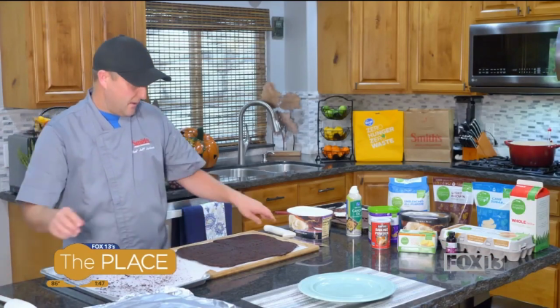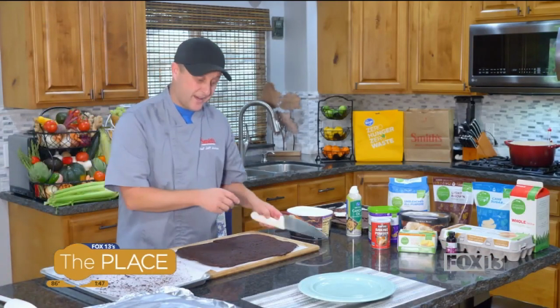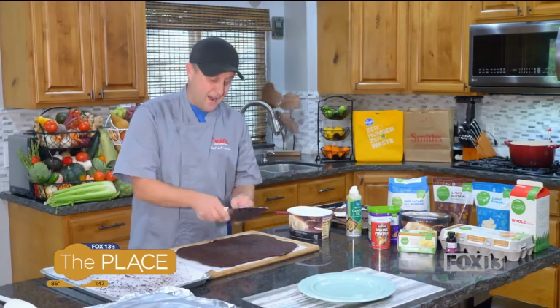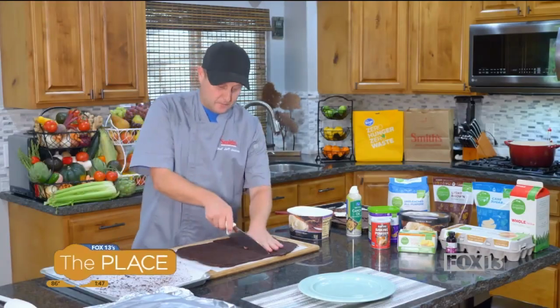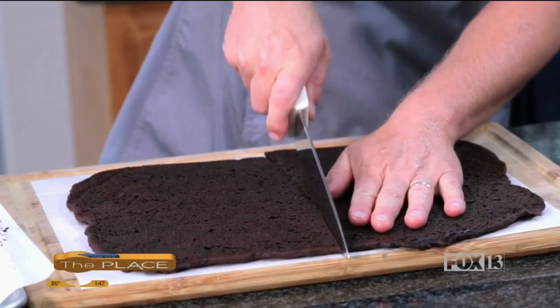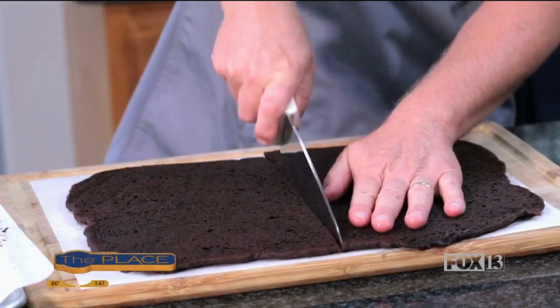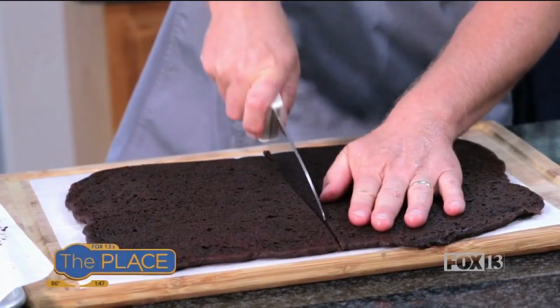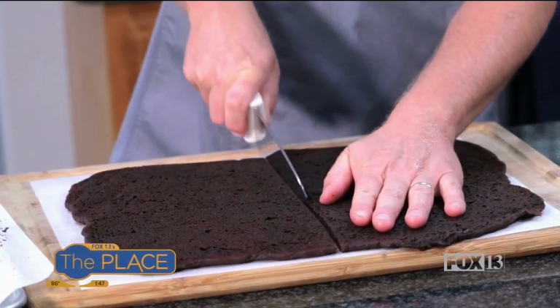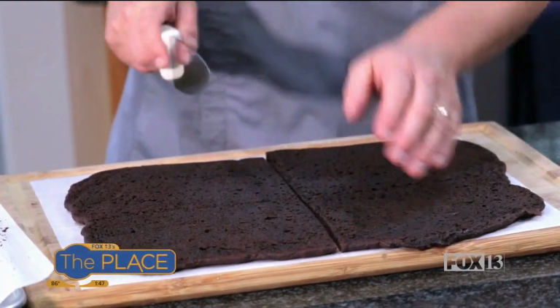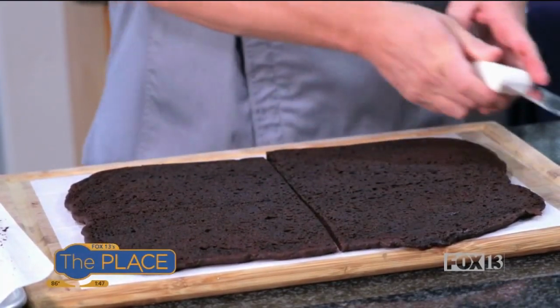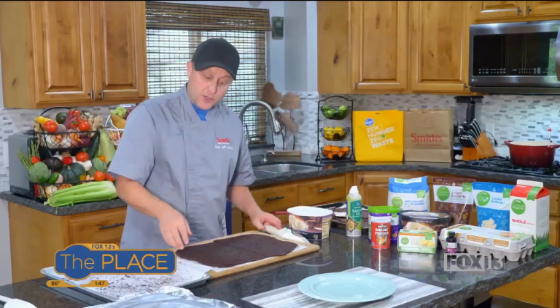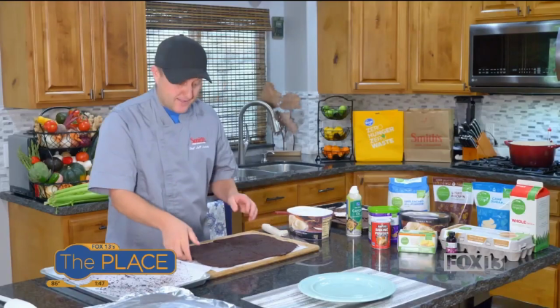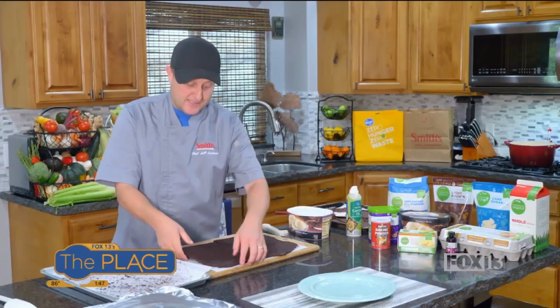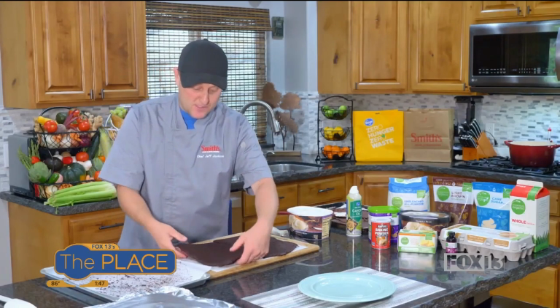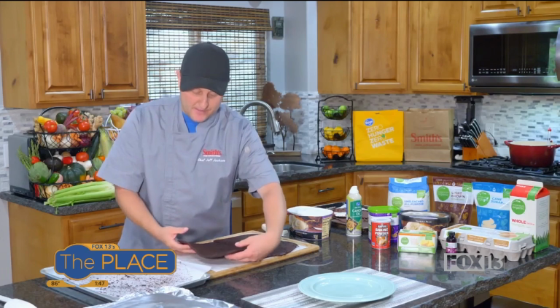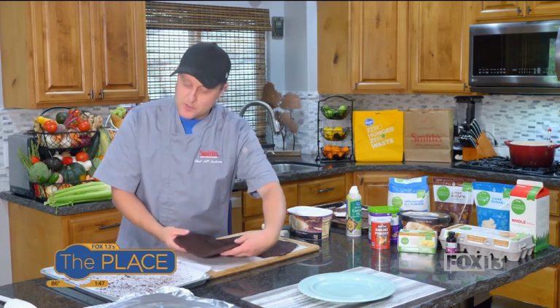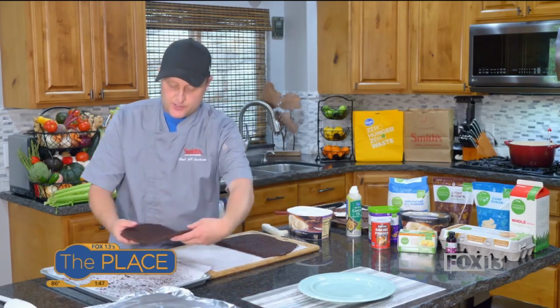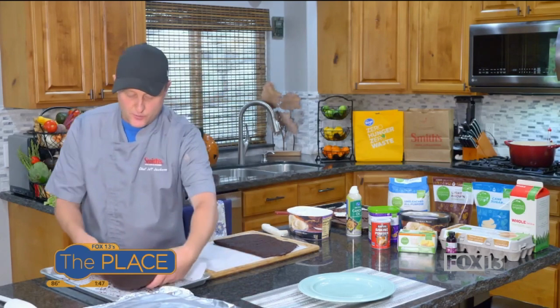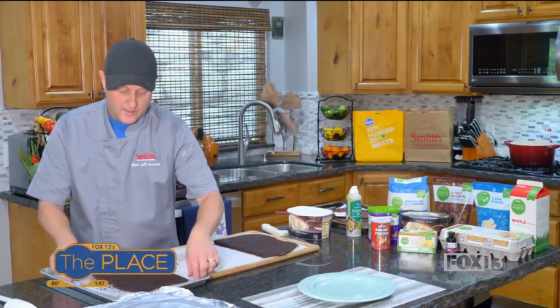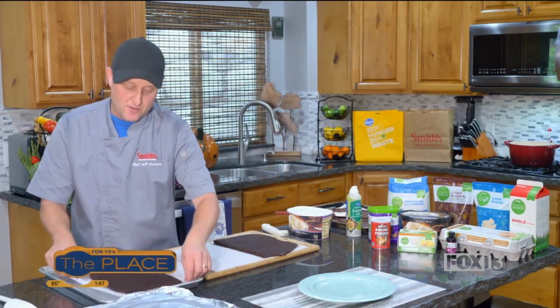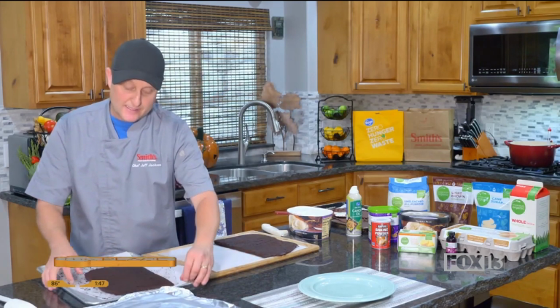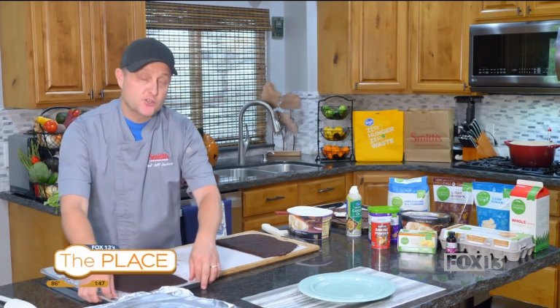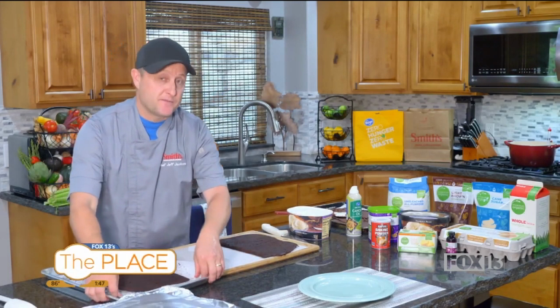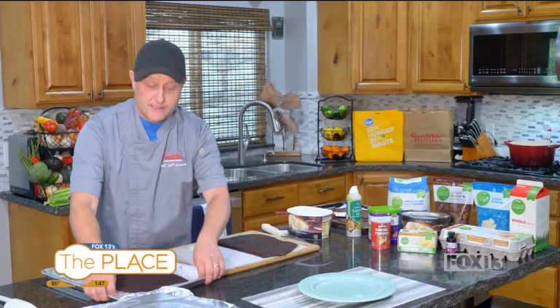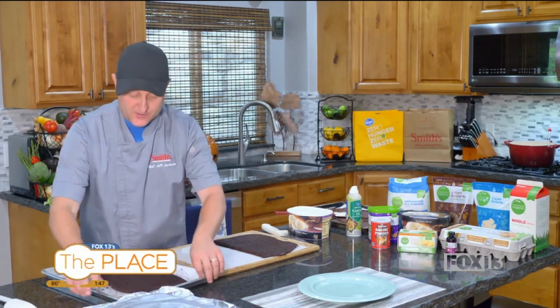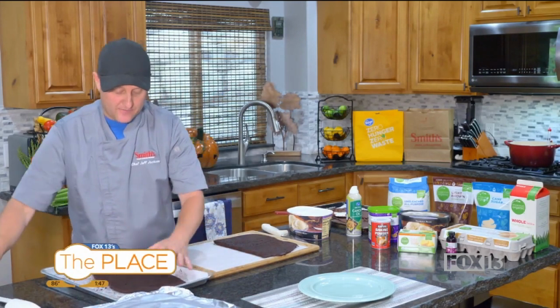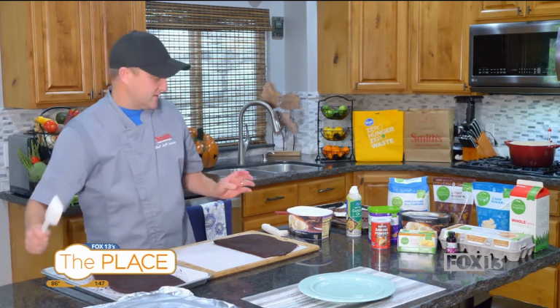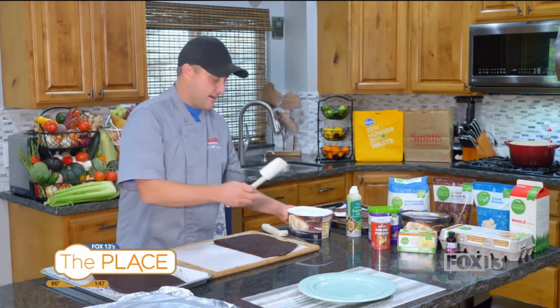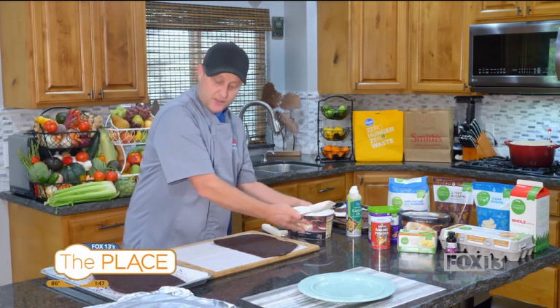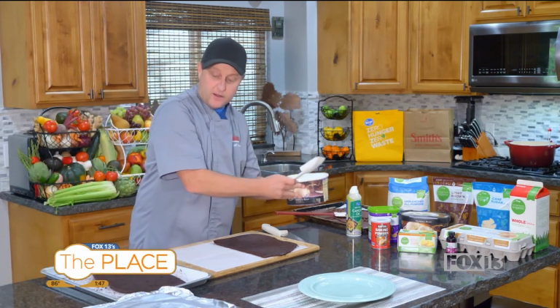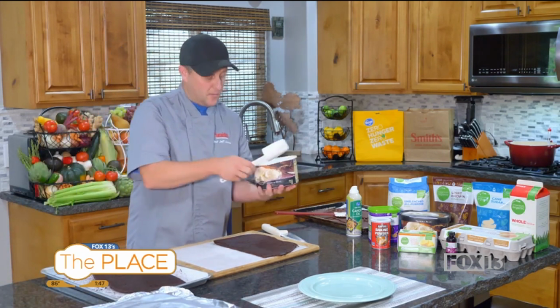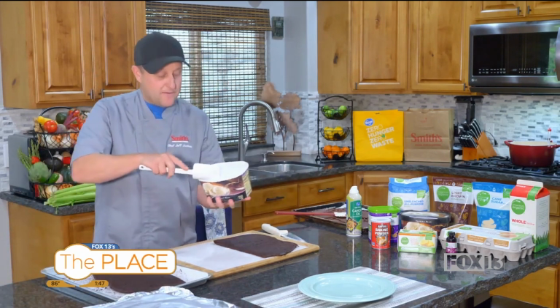Then we're going to cut it in half just like so. You can make these in little separate individual ones, but I find it so much easier to have it big like this. I'll show you how to finish it later and you'll see the importance of that. So you've got your bottom half ready.